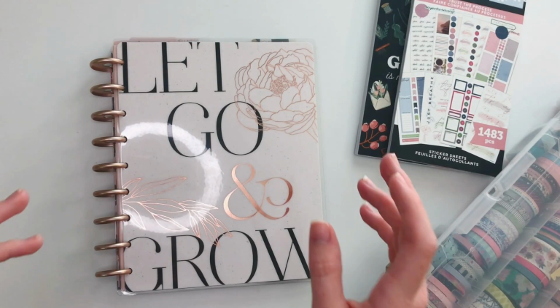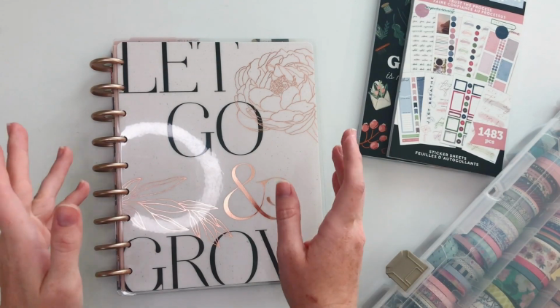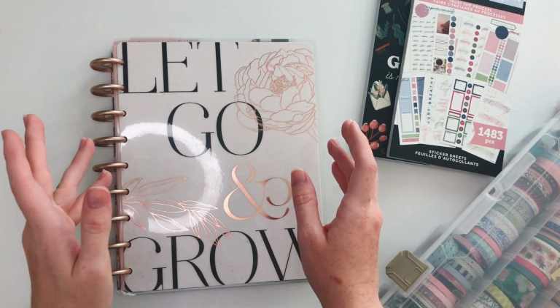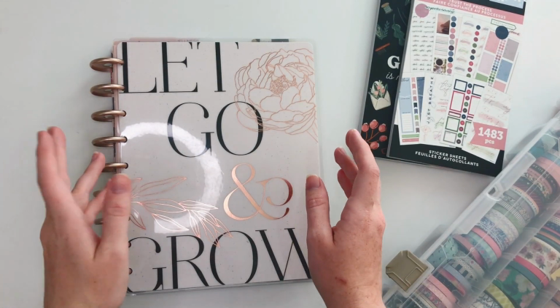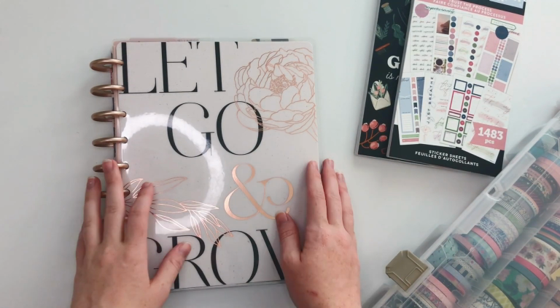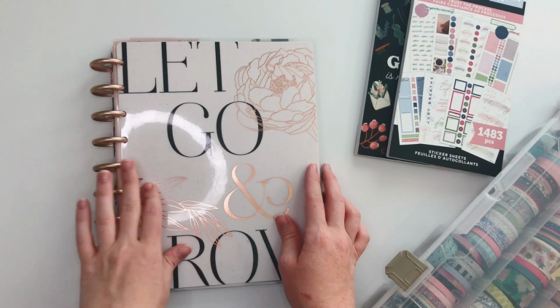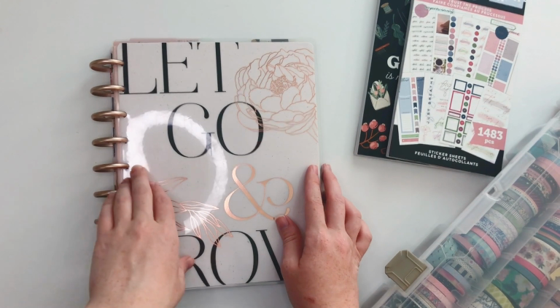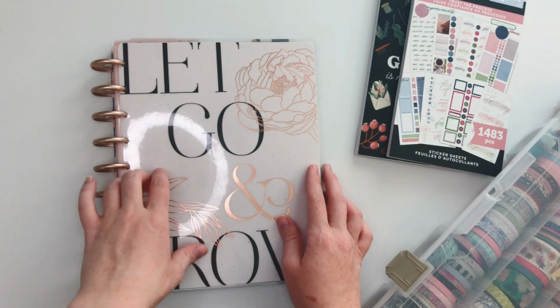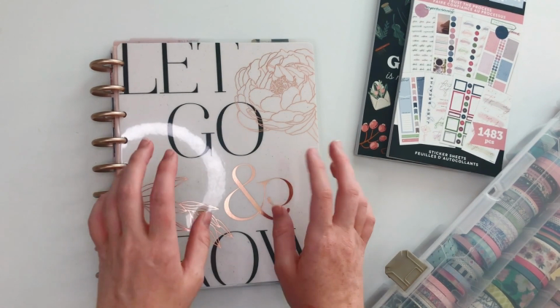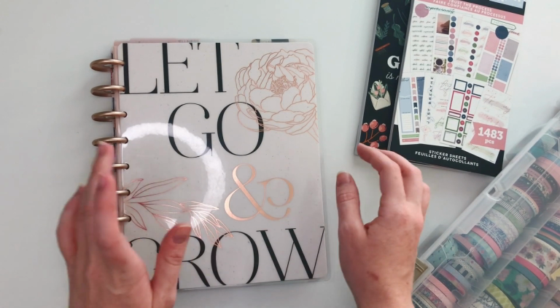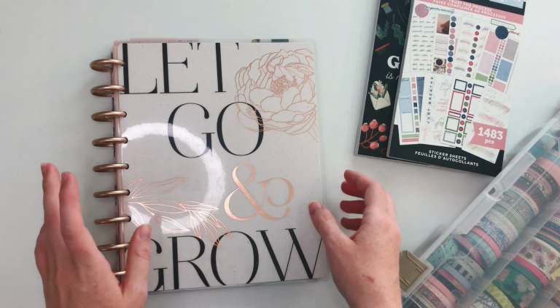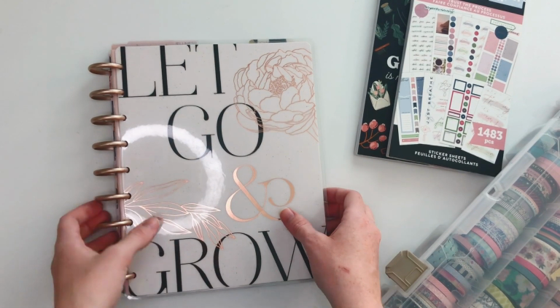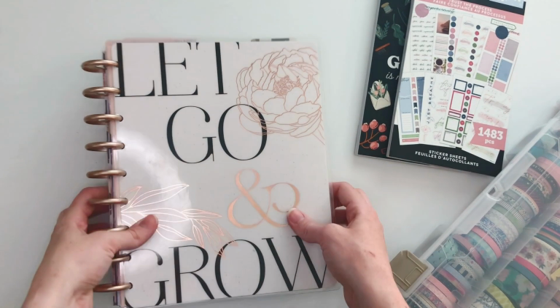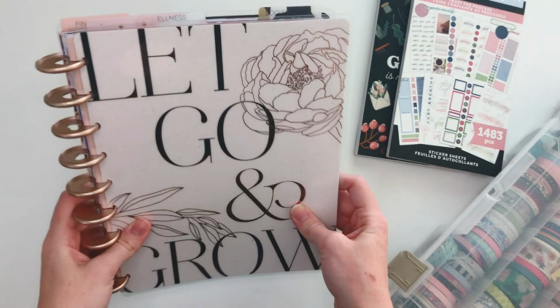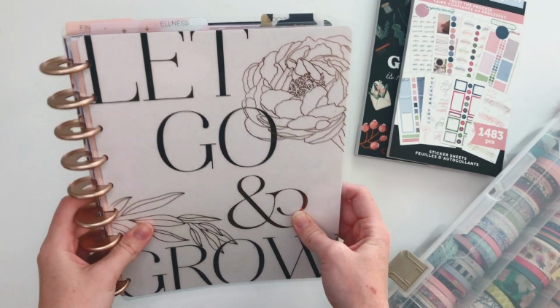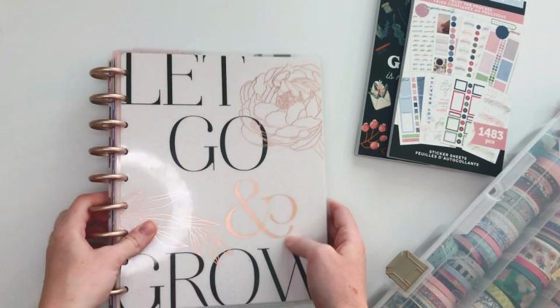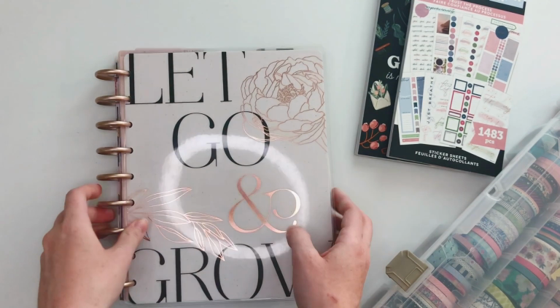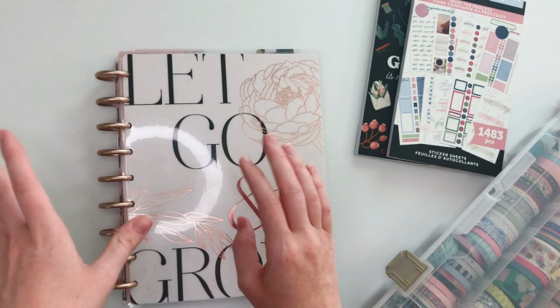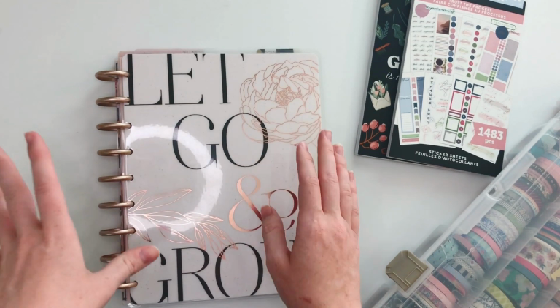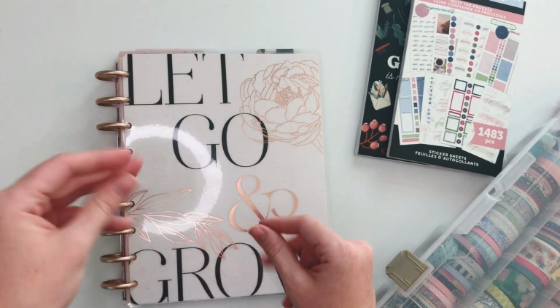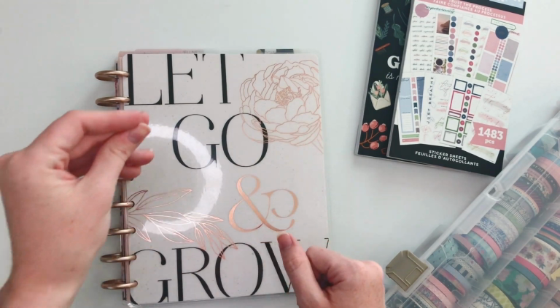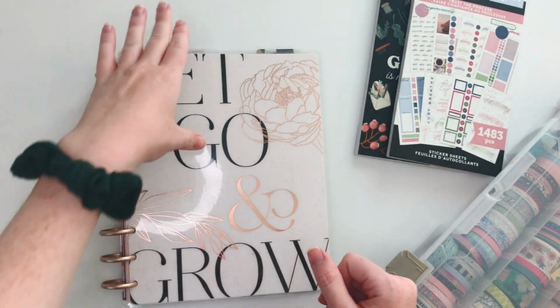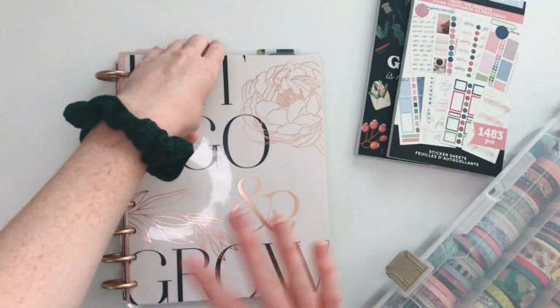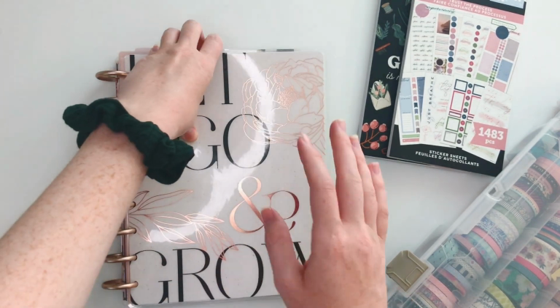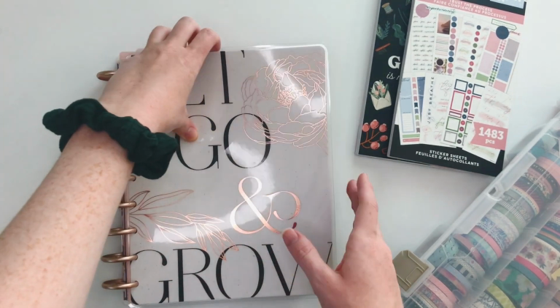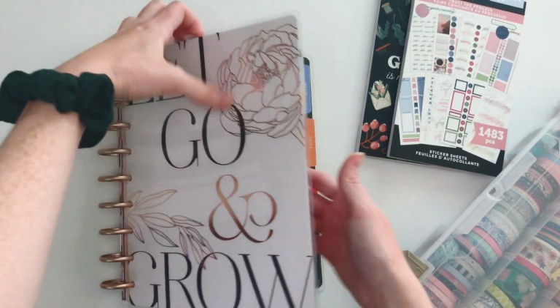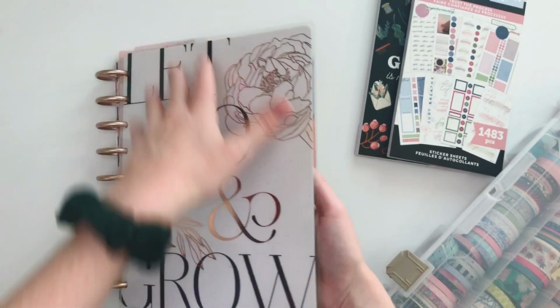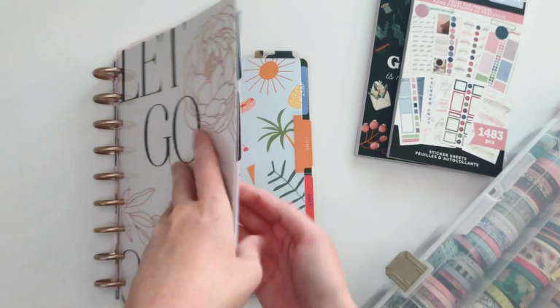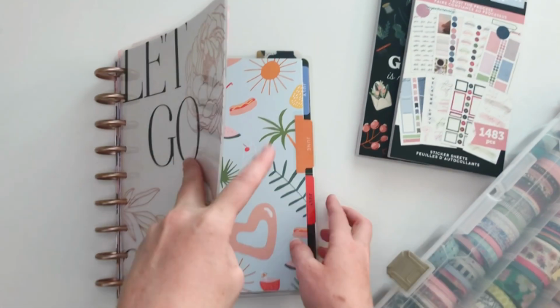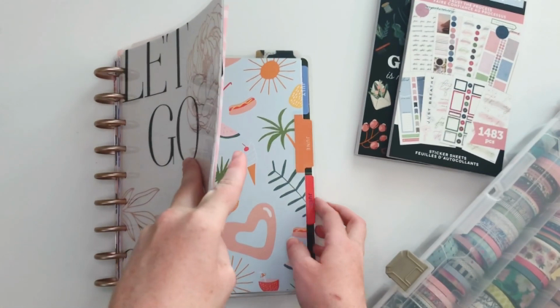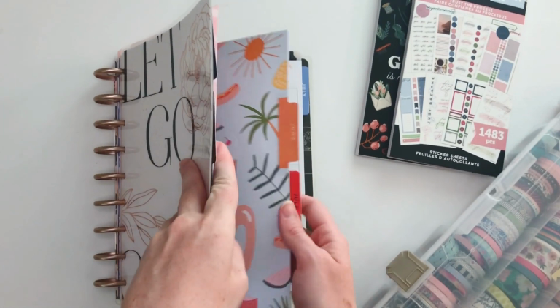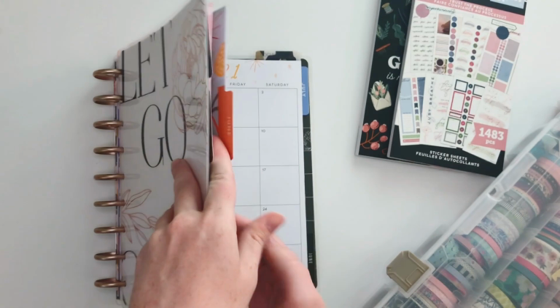Alright planner babes, let's go ahead and get into it. I'm planning on my wellness planner — my first video back in a little while, just a little break there.